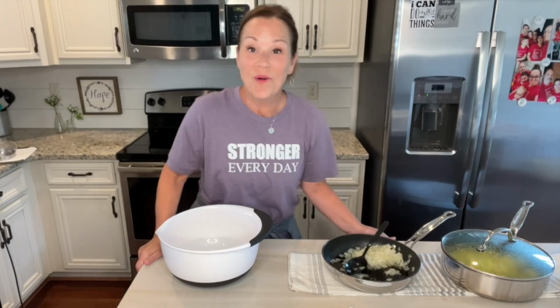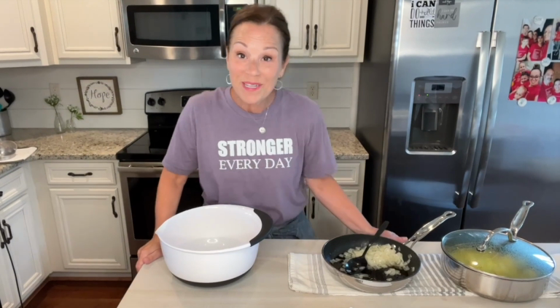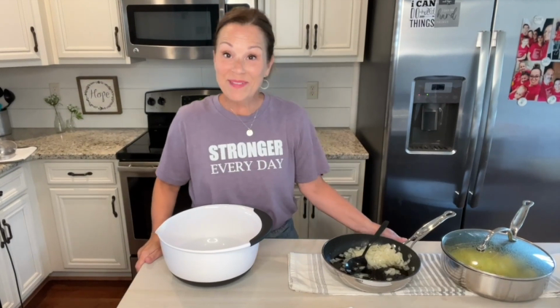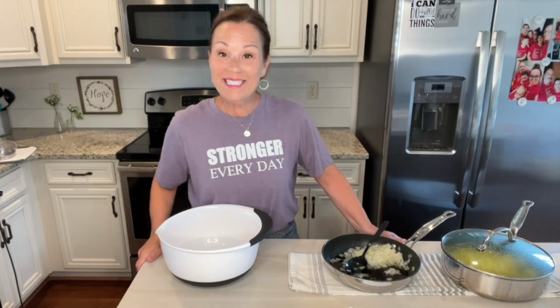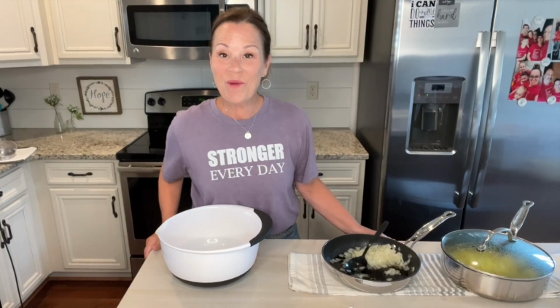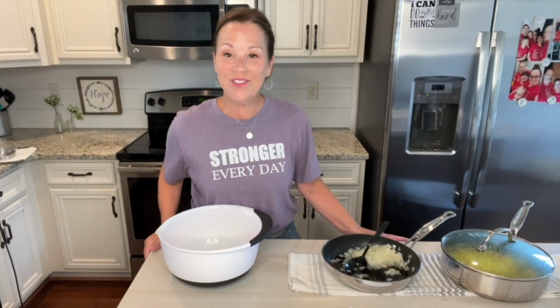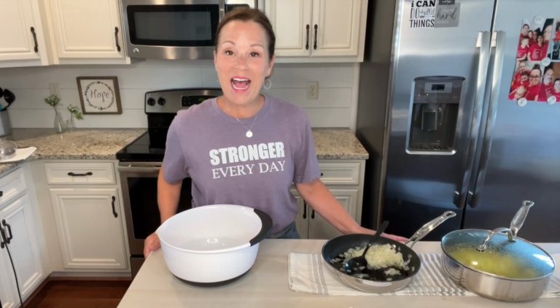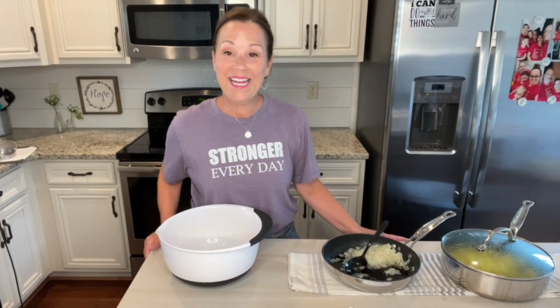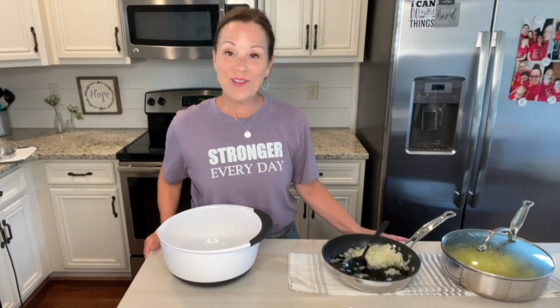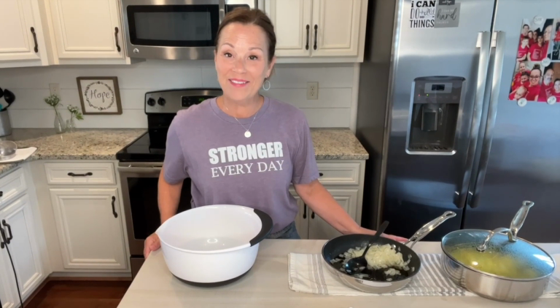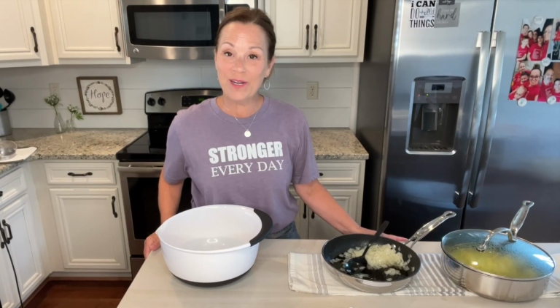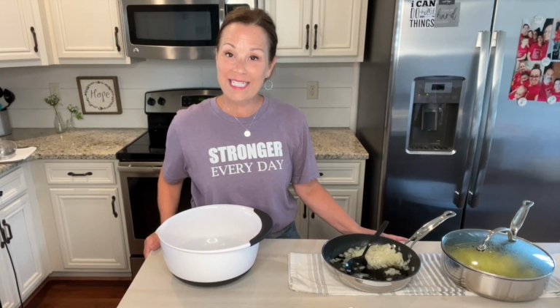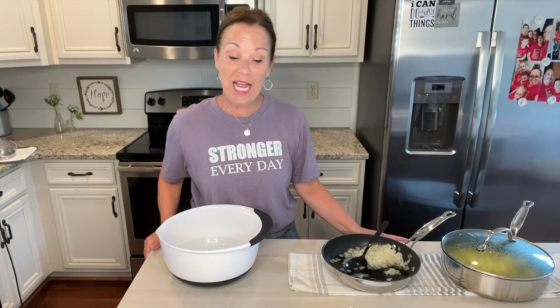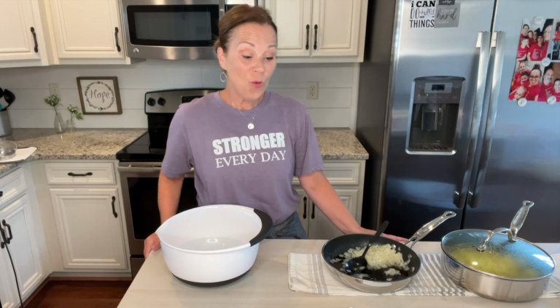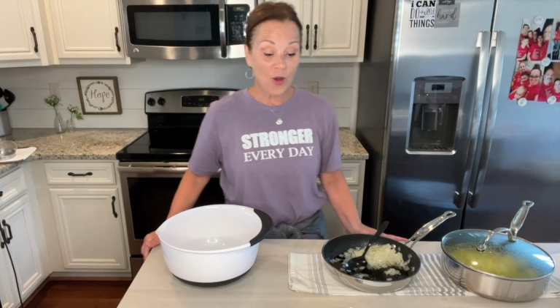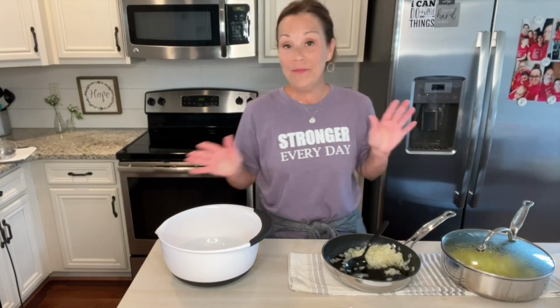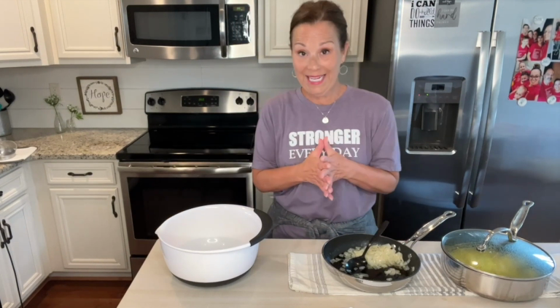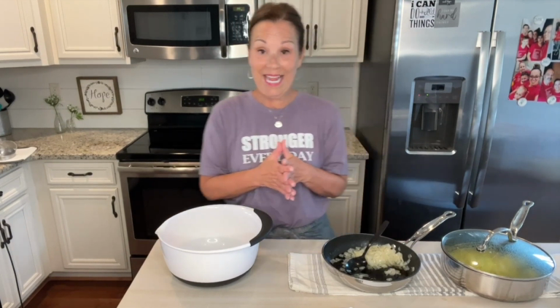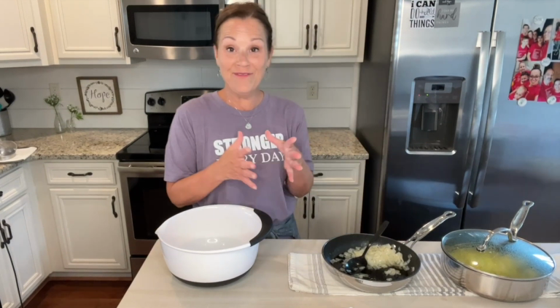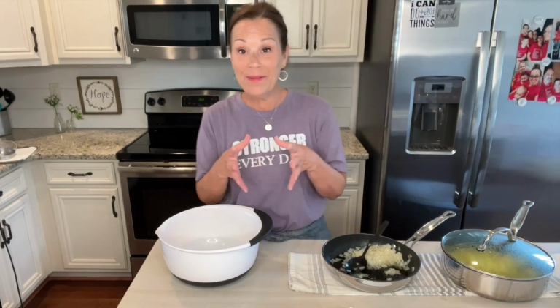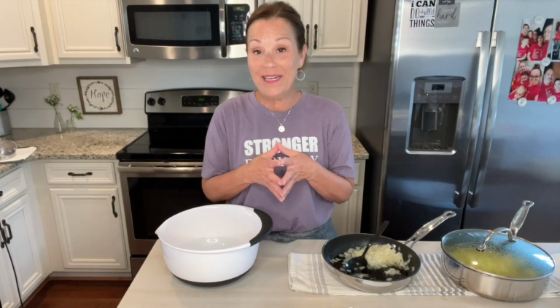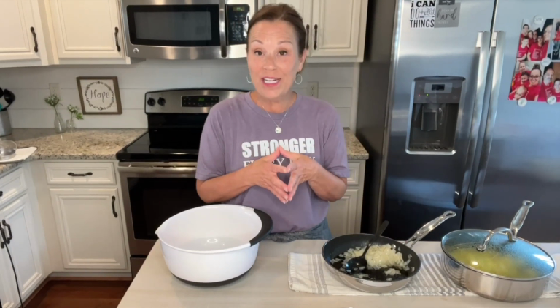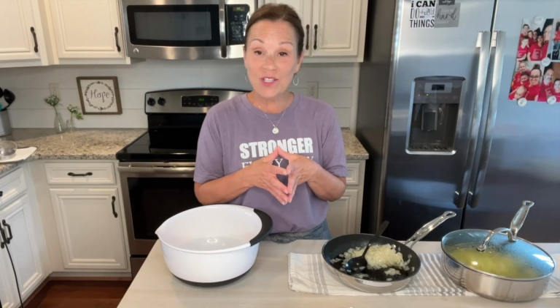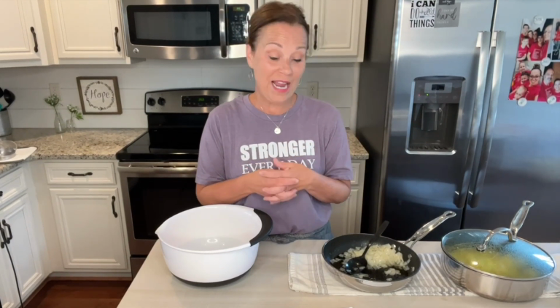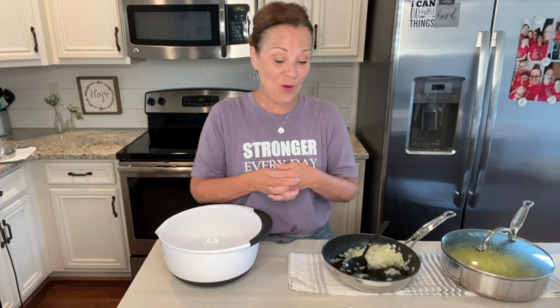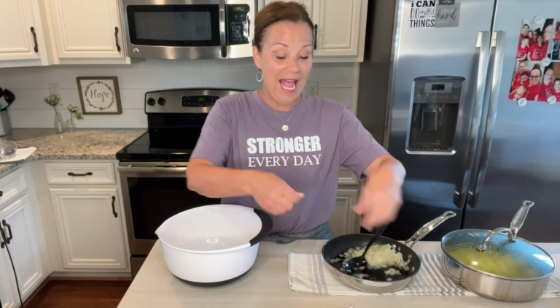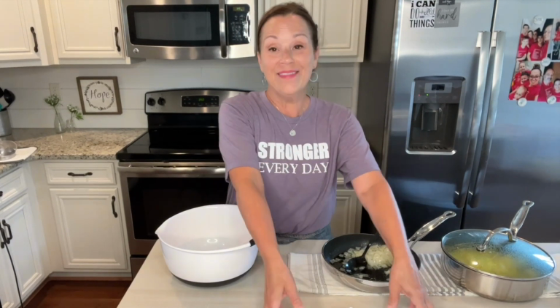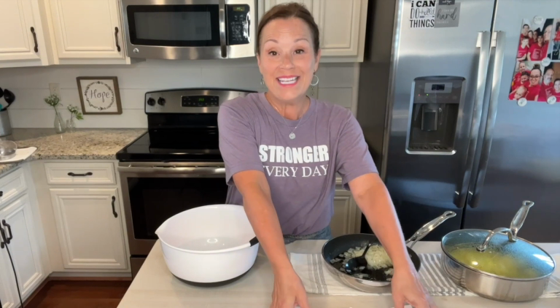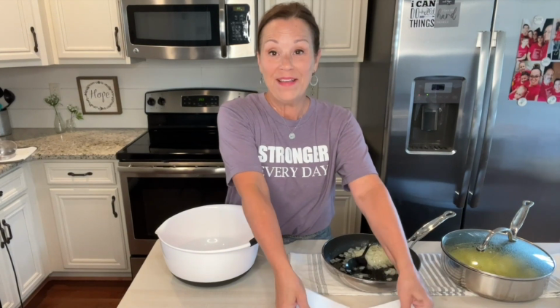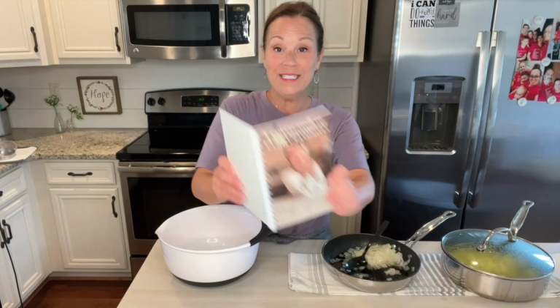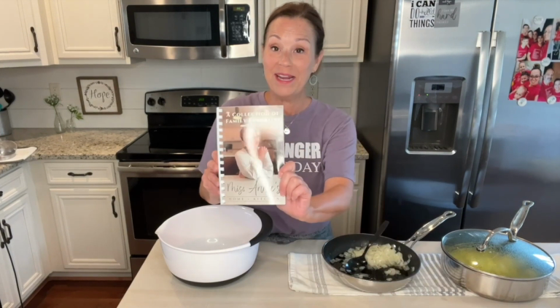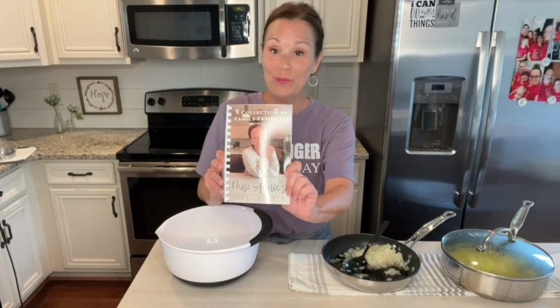Welcome to Miss Annie's Home and Kitchen. I am so glad that you are here today. We are going to be making a yummy, yummy cheesy squash casserole, and this can be found in my cookbook.